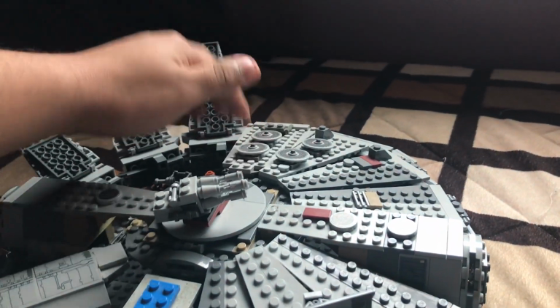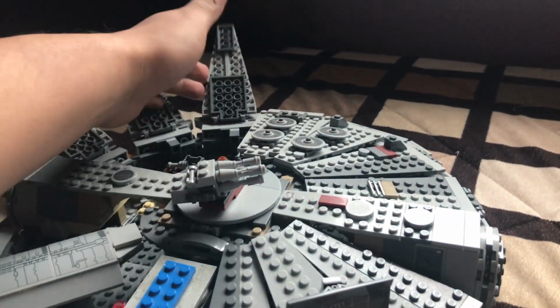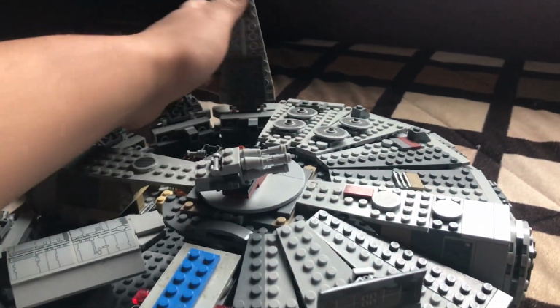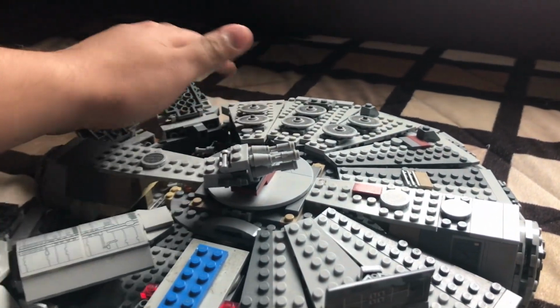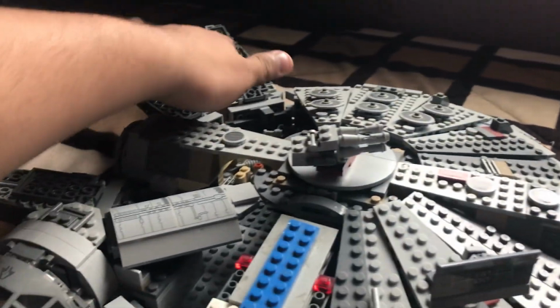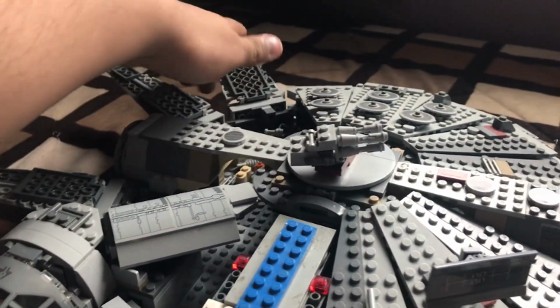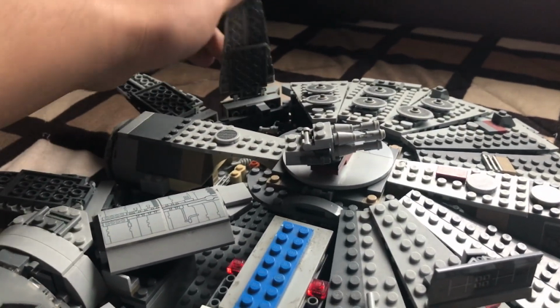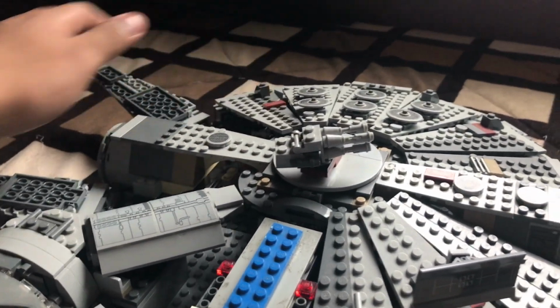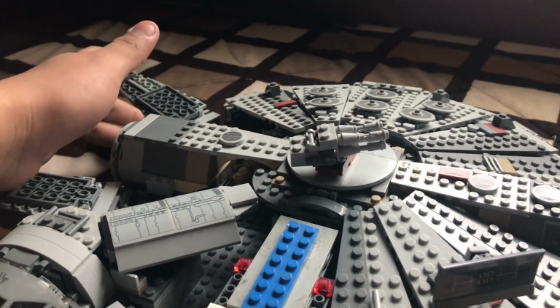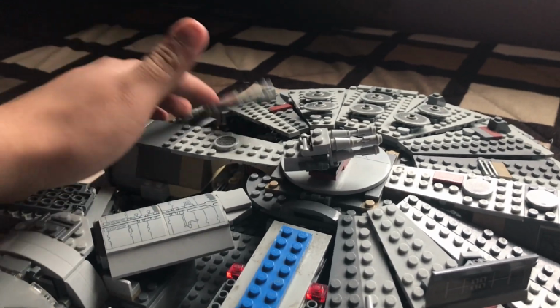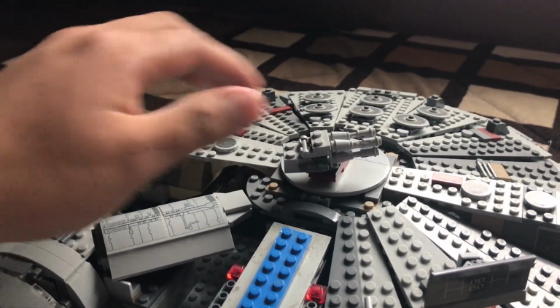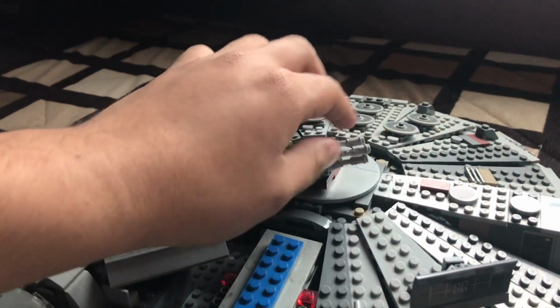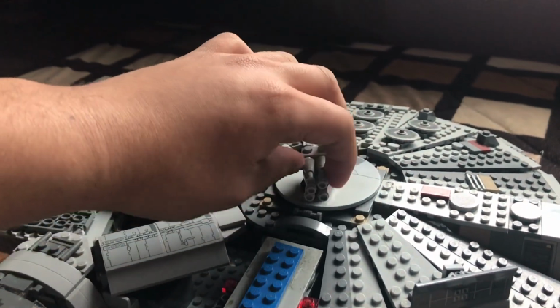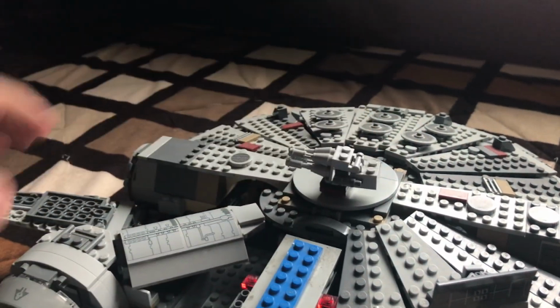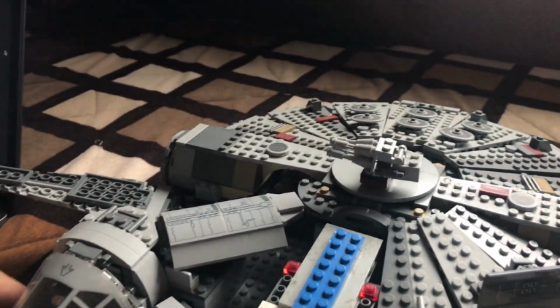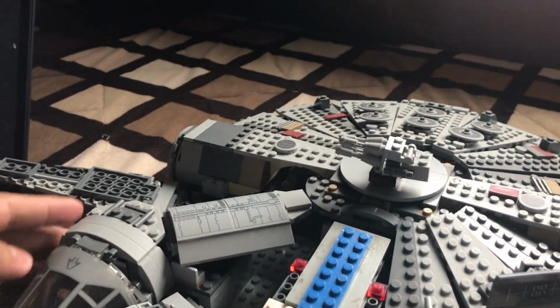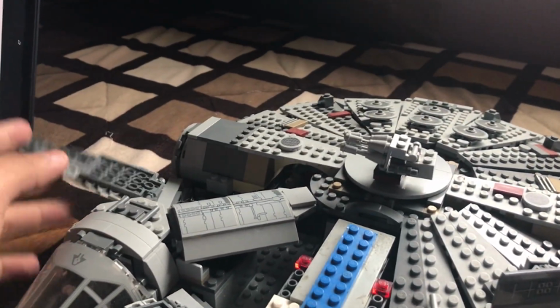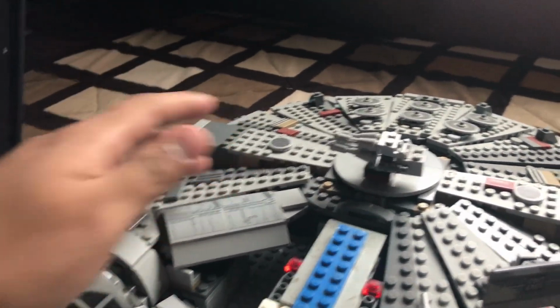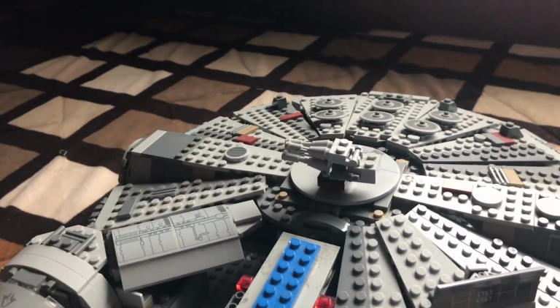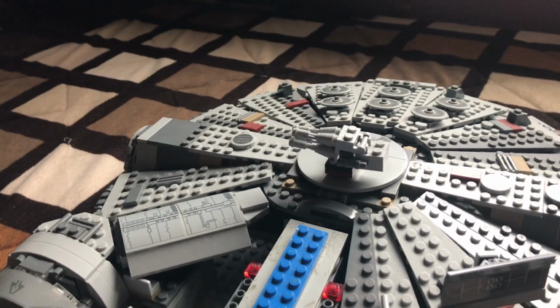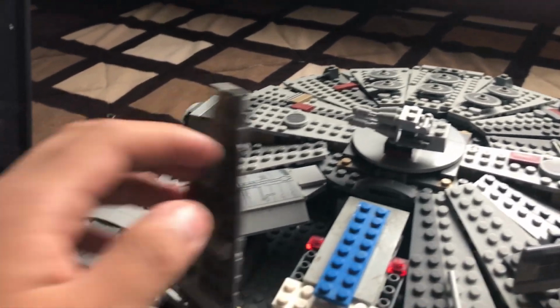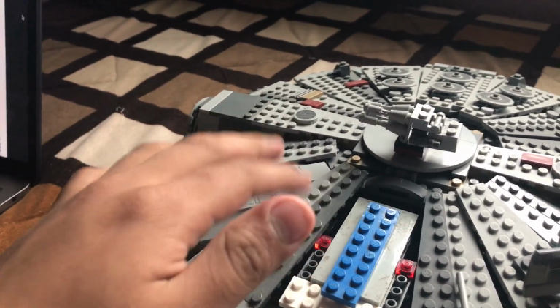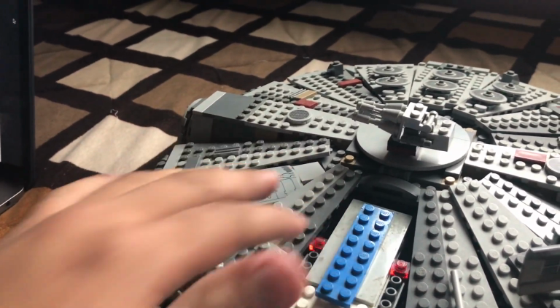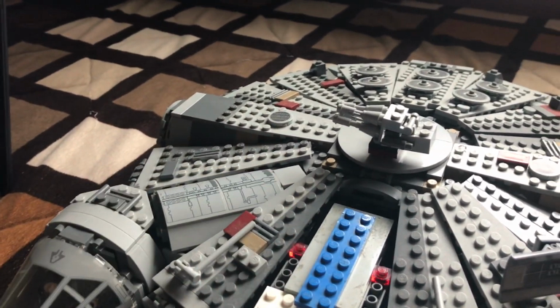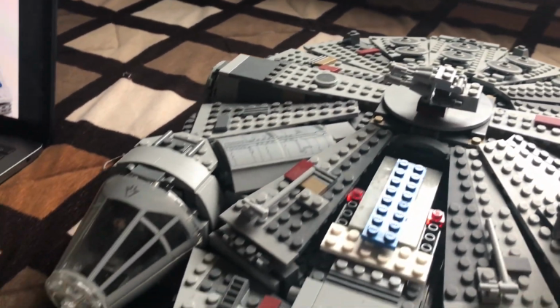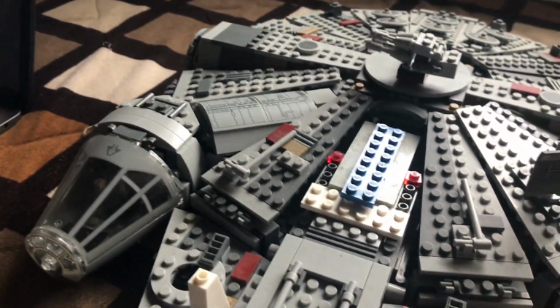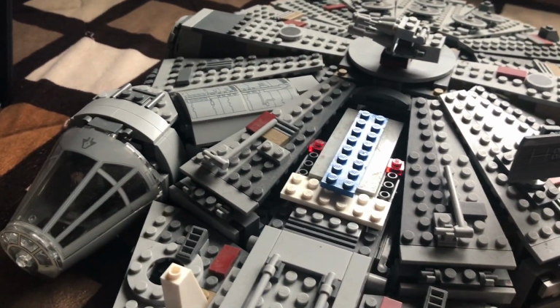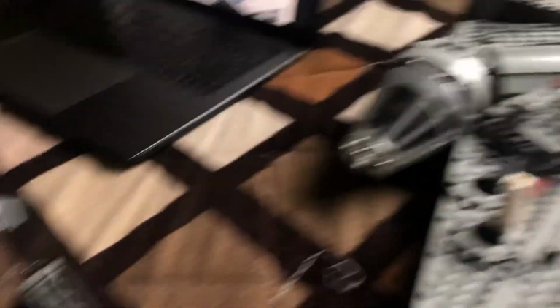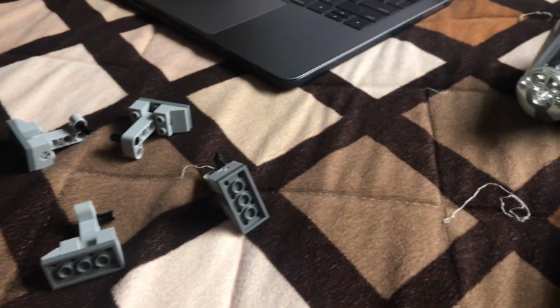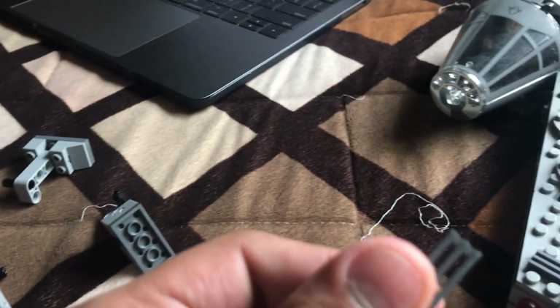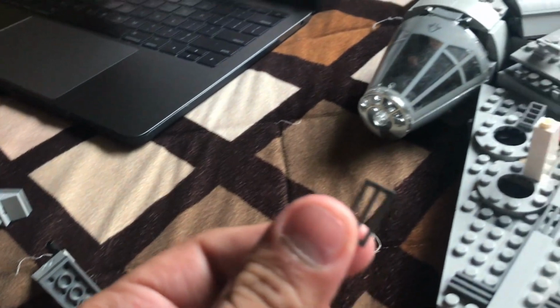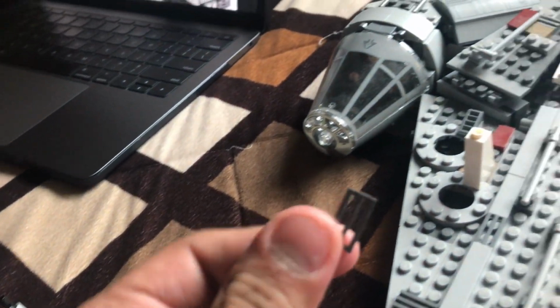You guys are going to save so much money and pieces just by doing this simple method. And here we go — one more, and this one. I almost forgot one more piece — this one.